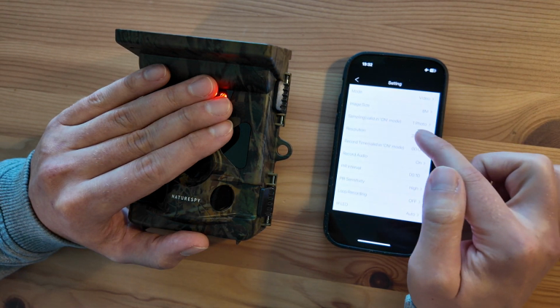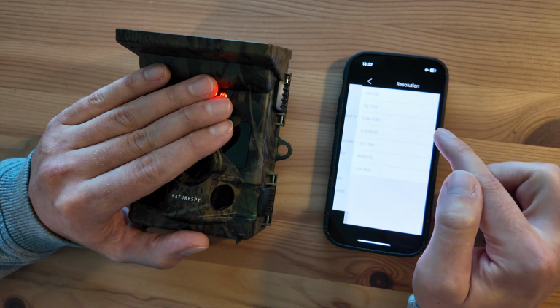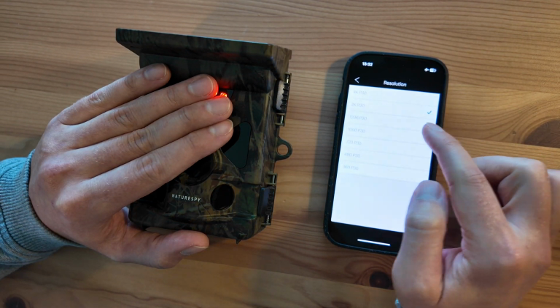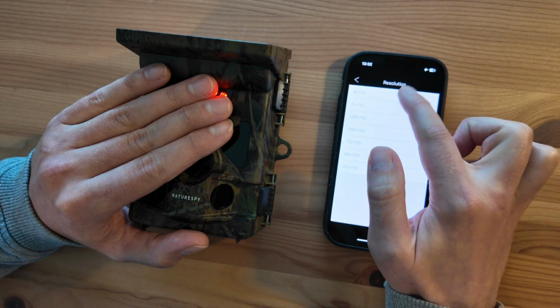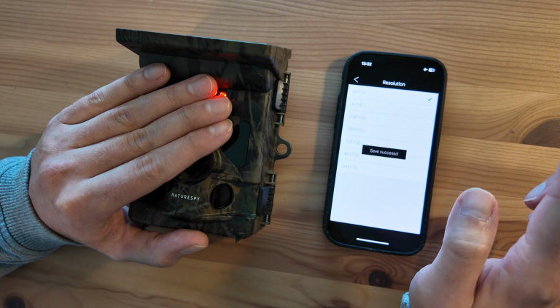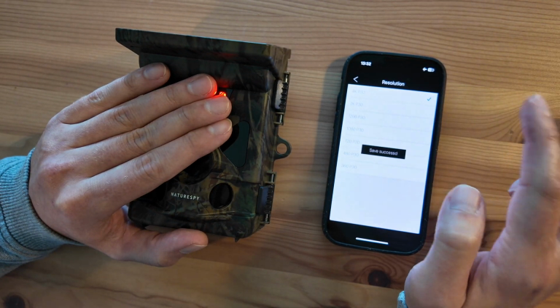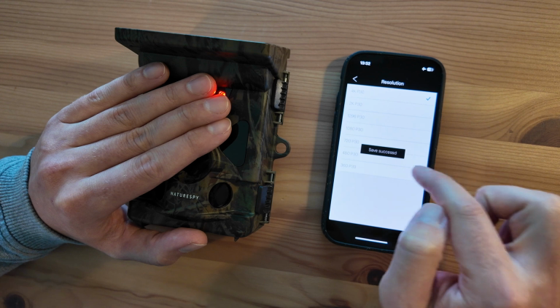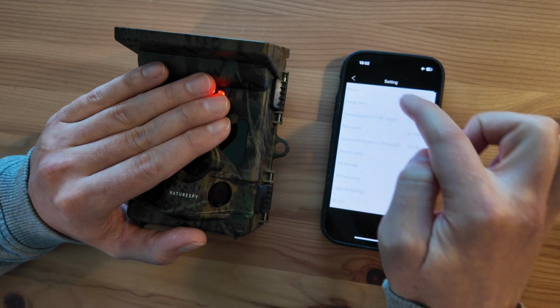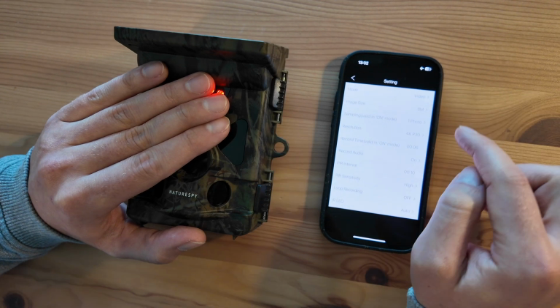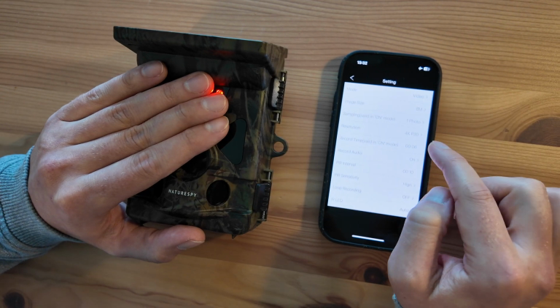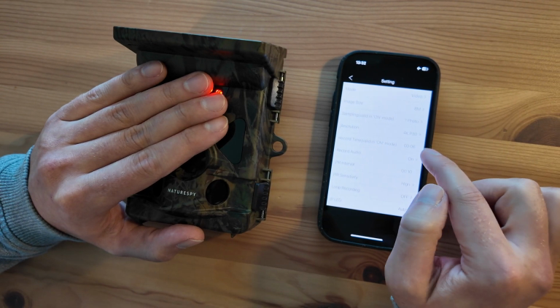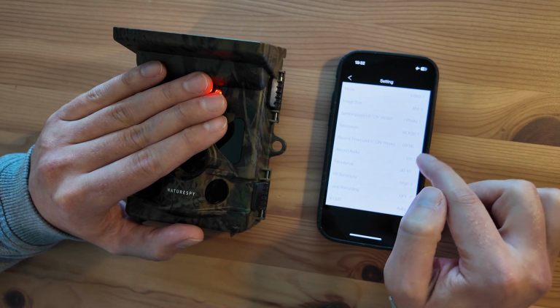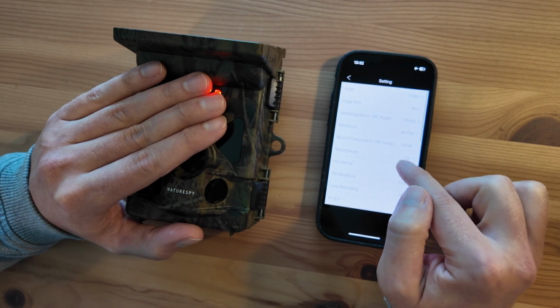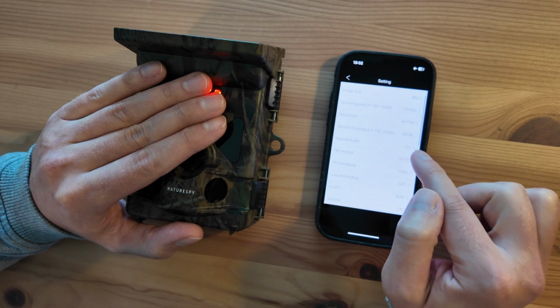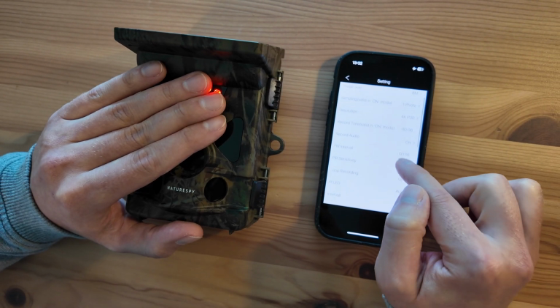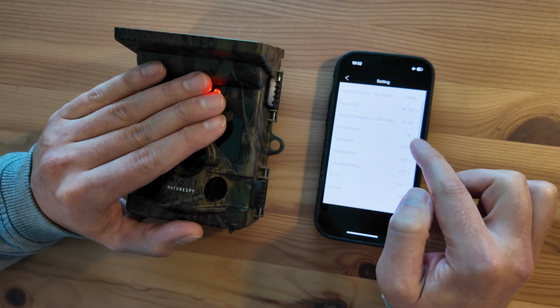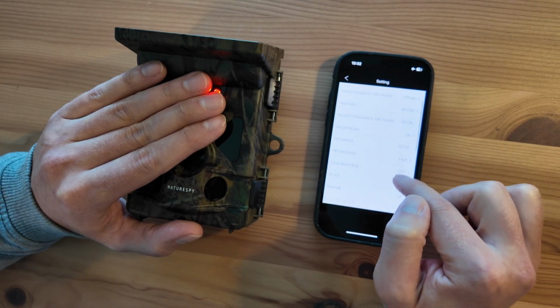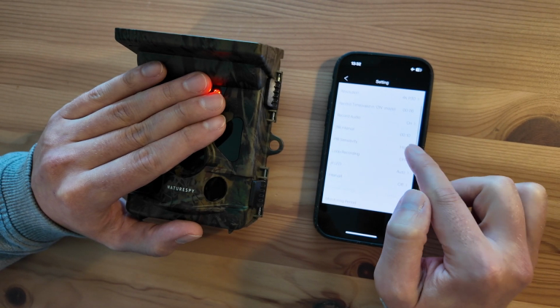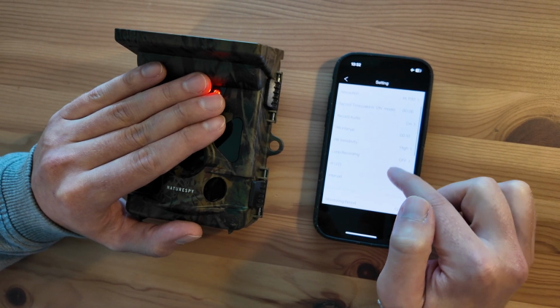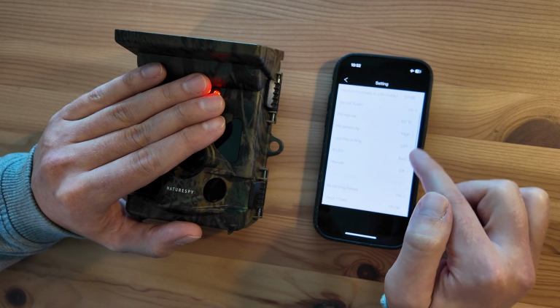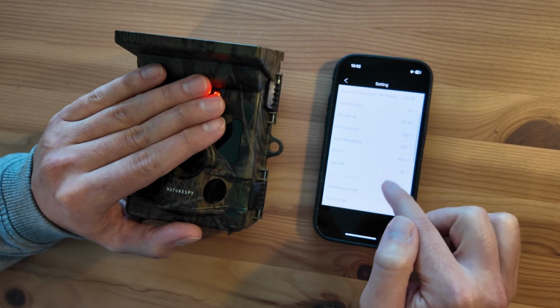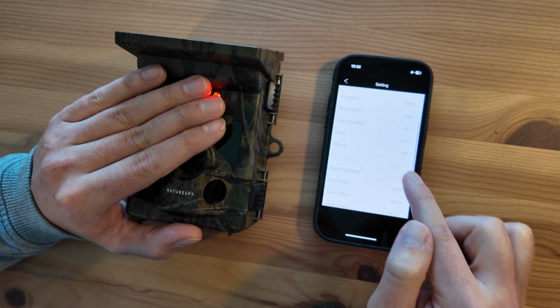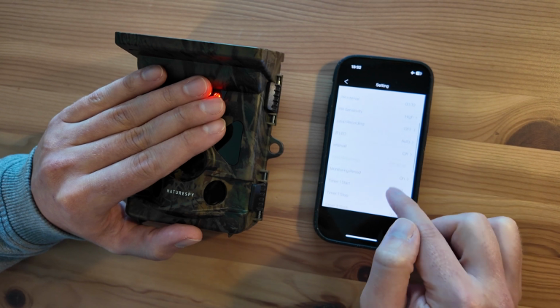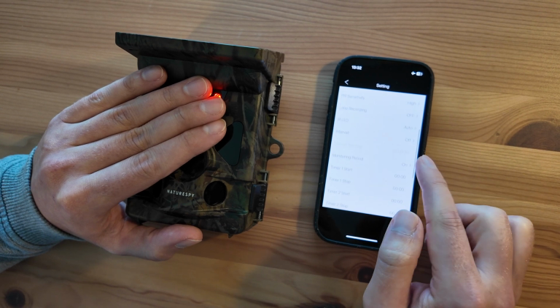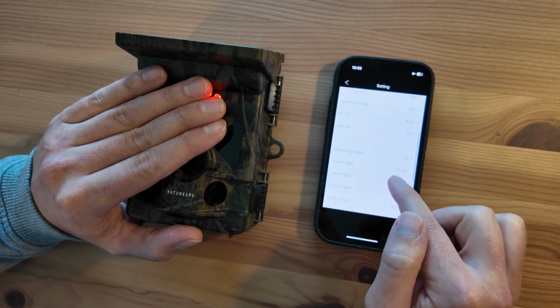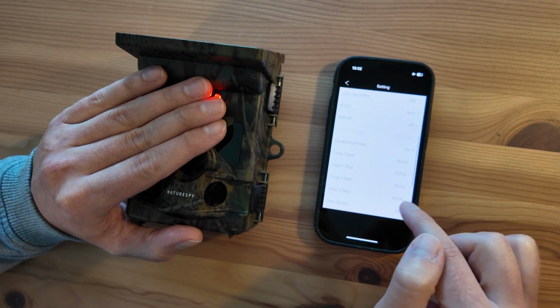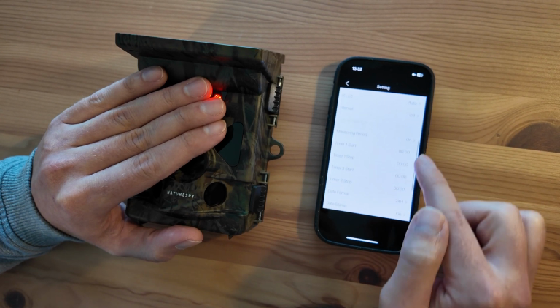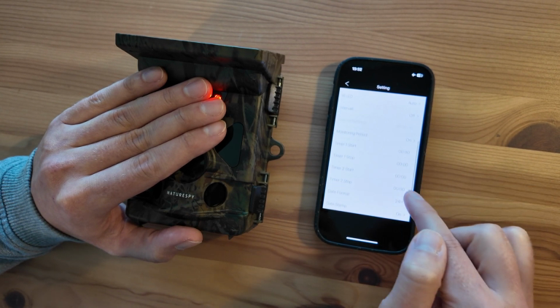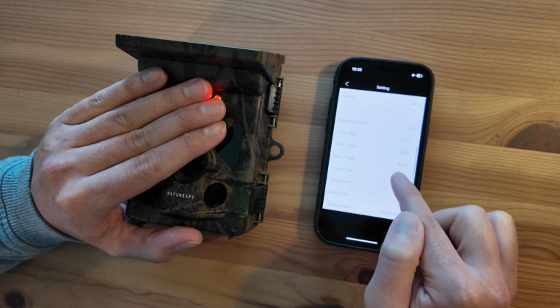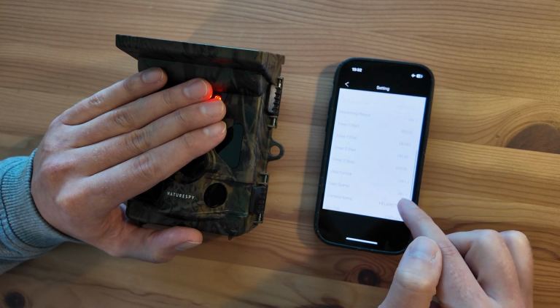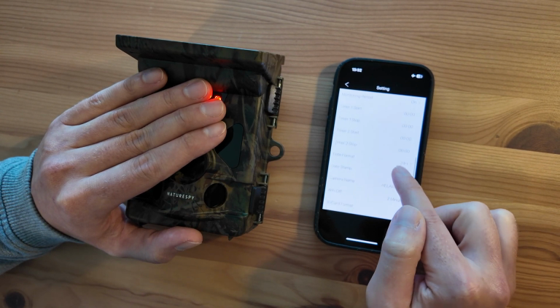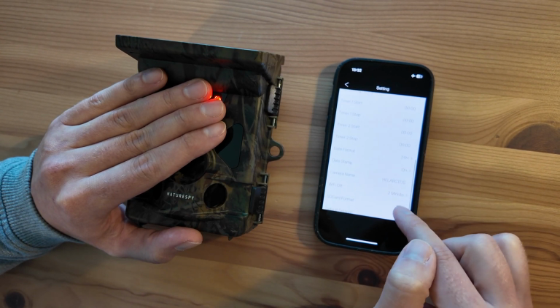So you can go in and say, okay, I actually want 4K. It says saved, and you can change everything you want to basically from here. You can change the time periods and all this kind of stuff.